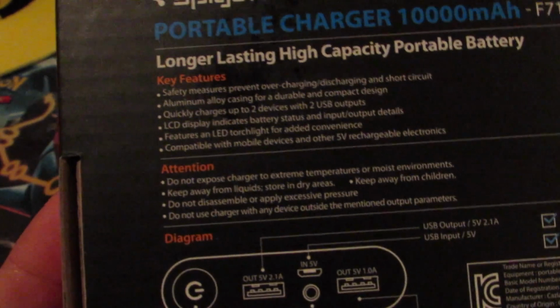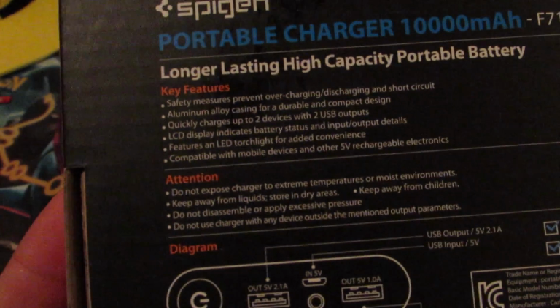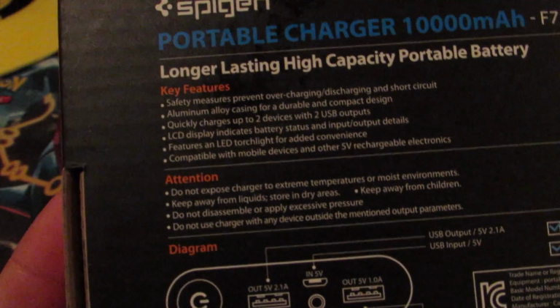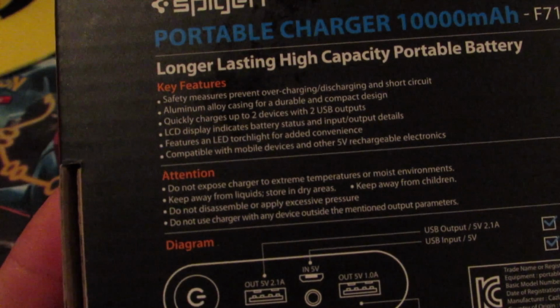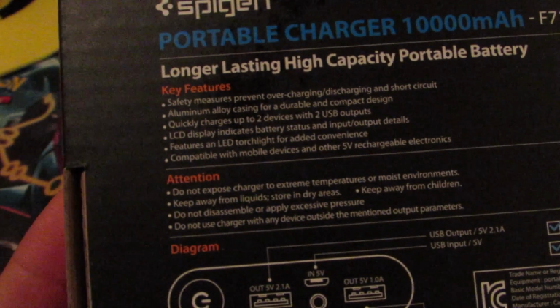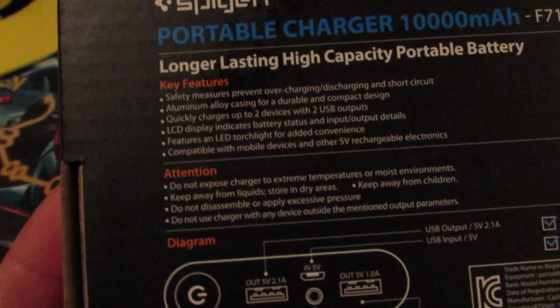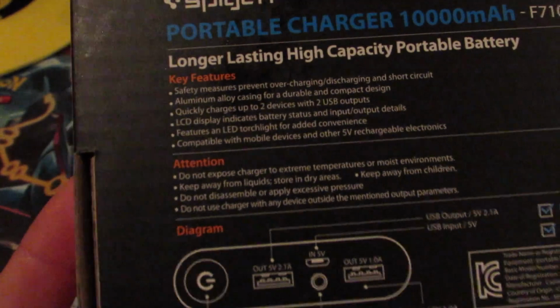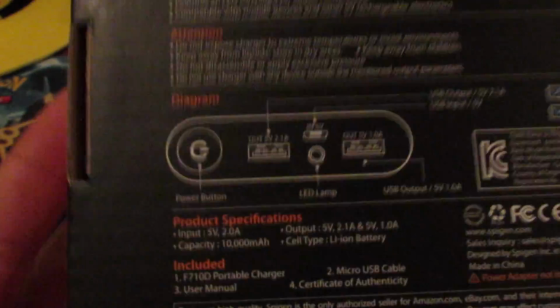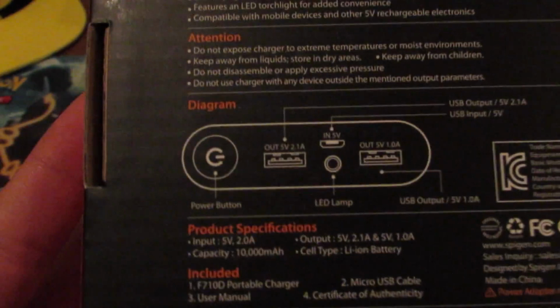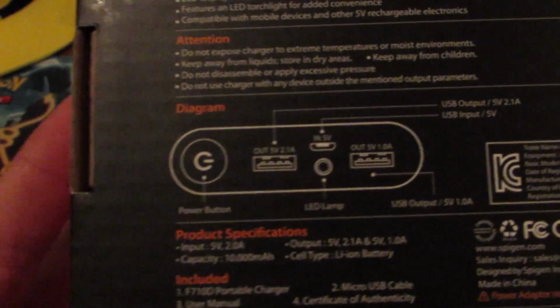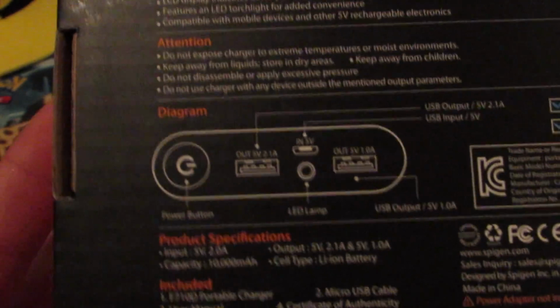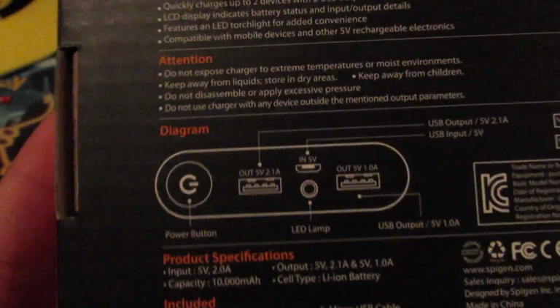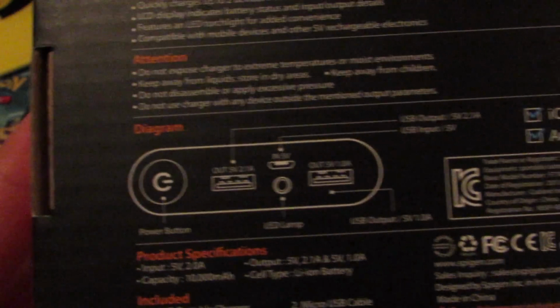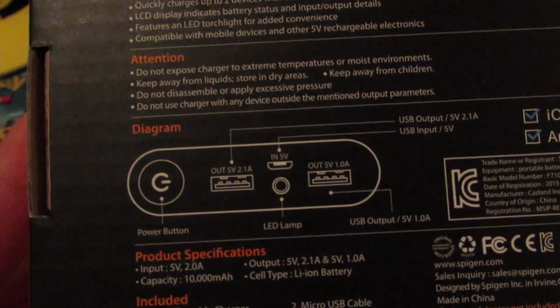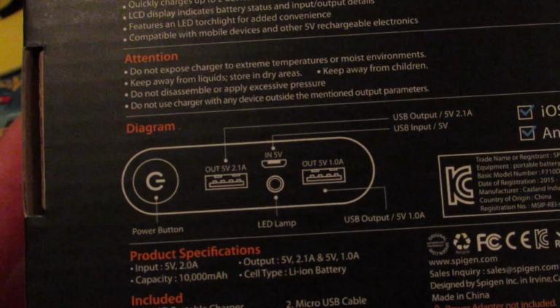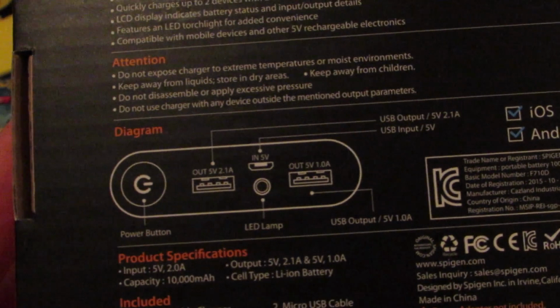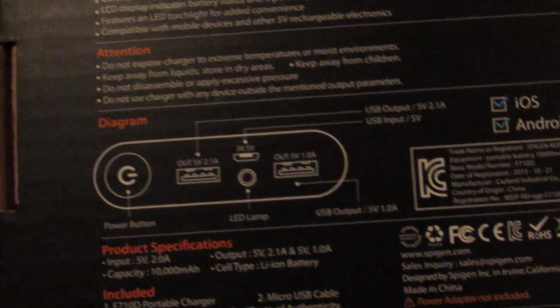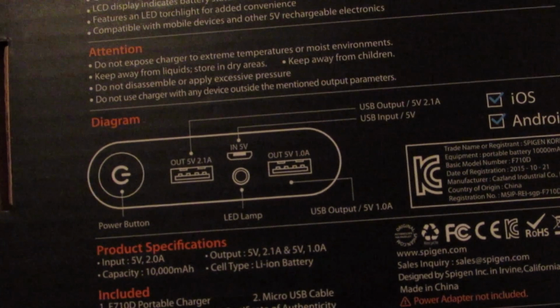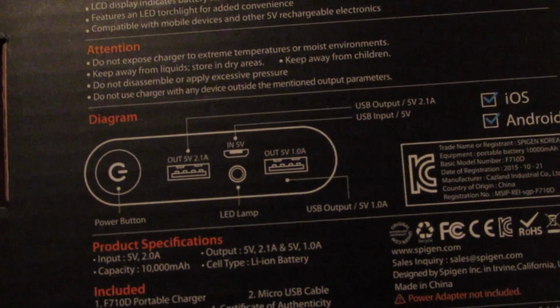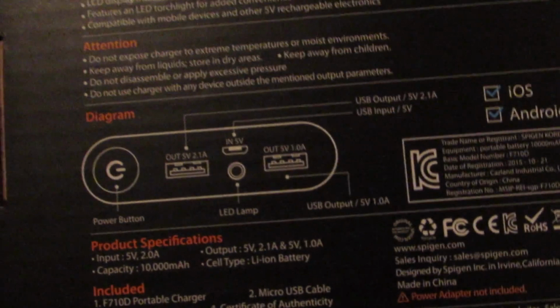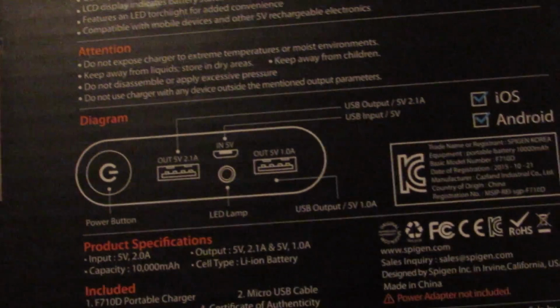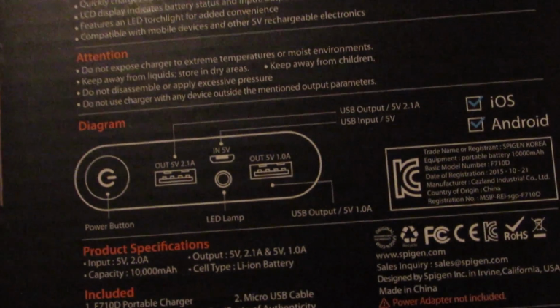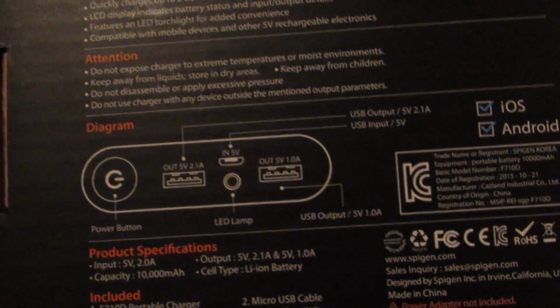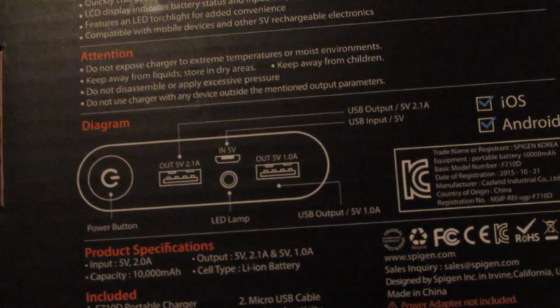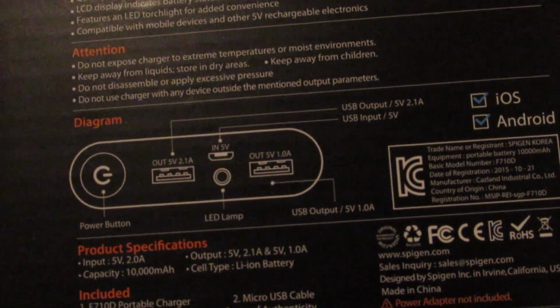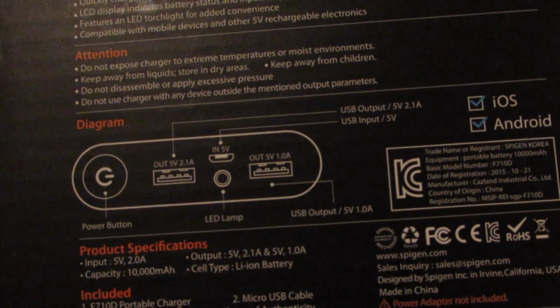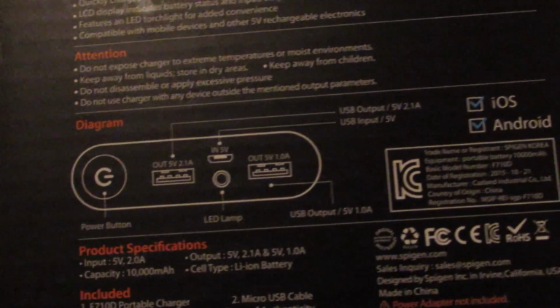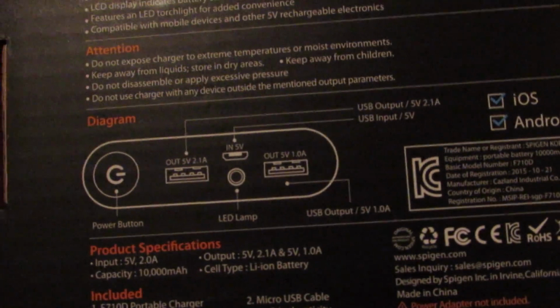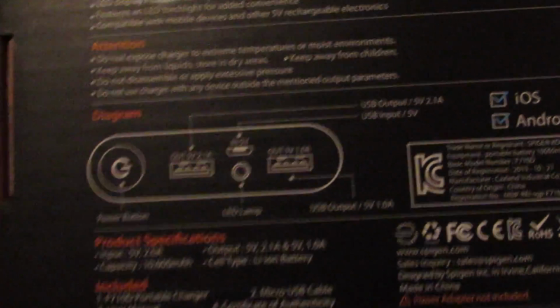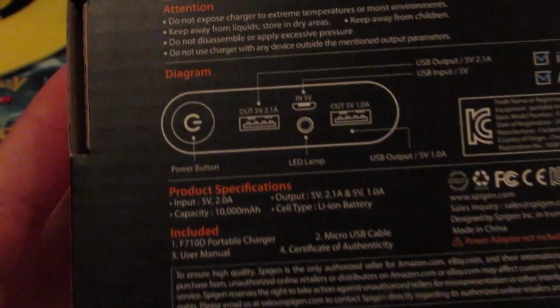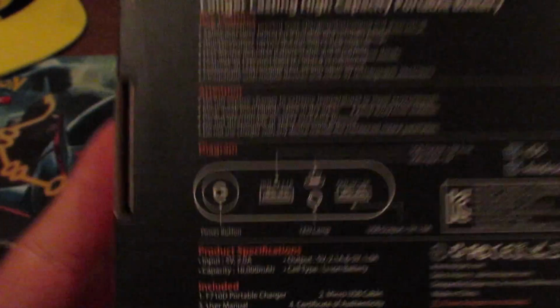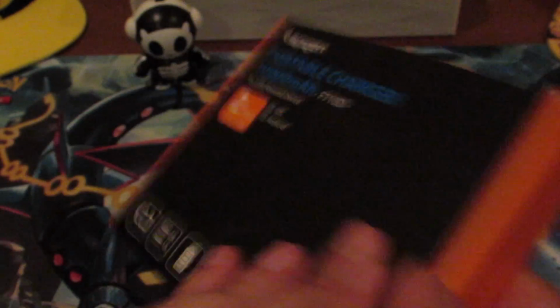It also has an LCD display which tells you how much battery life is on the backup itself, which I find pretty handy. And it also has a LED flashlight. So going through the physical layout: power button, LED, the two USB out ports, and then the little port to charge it.